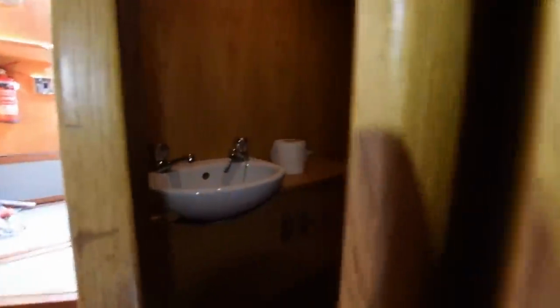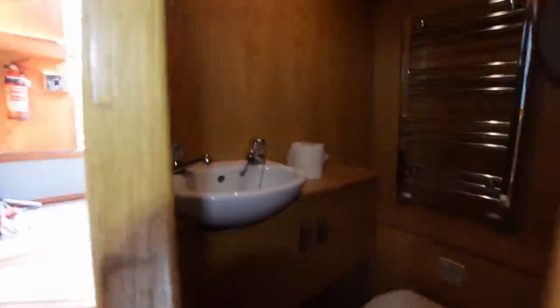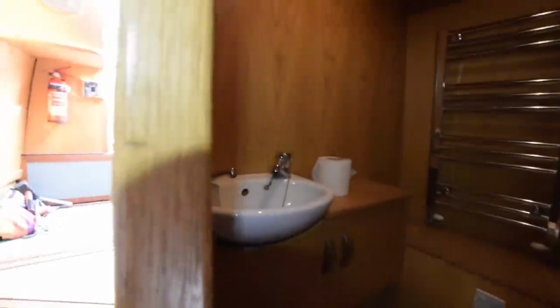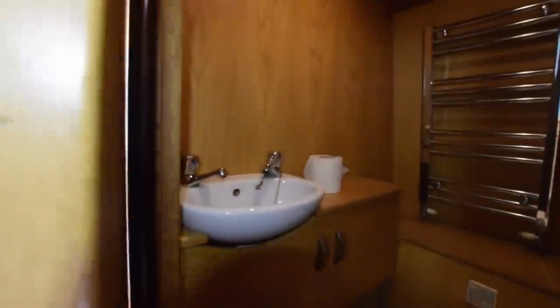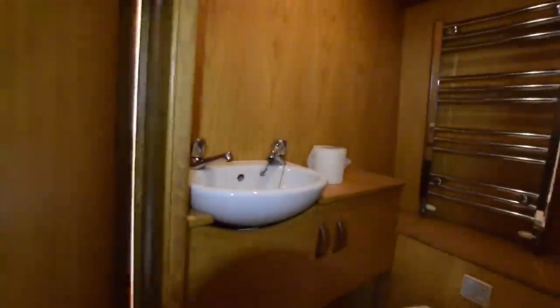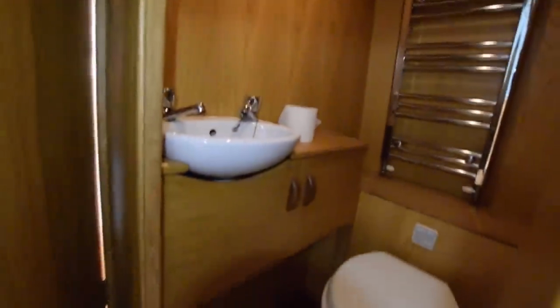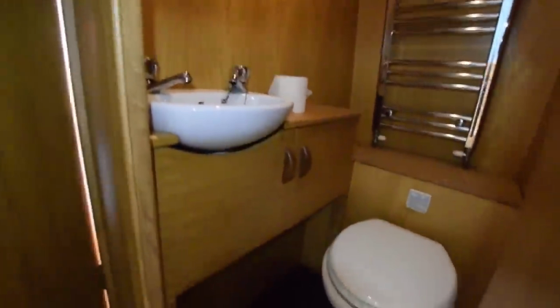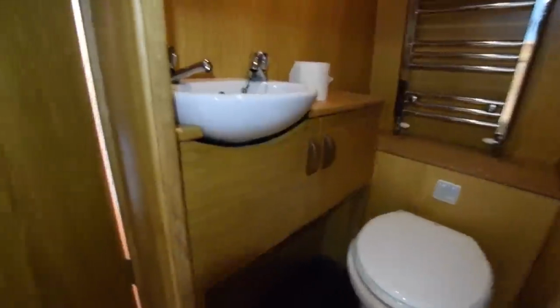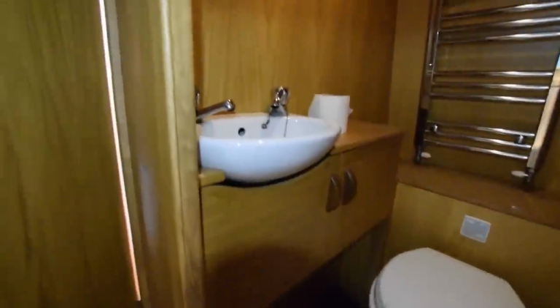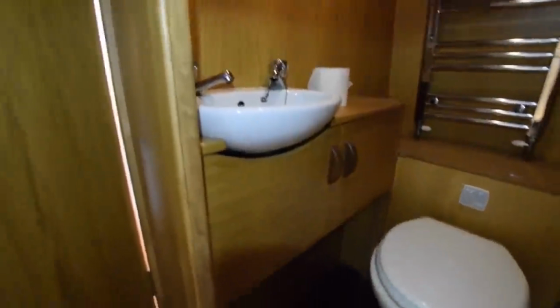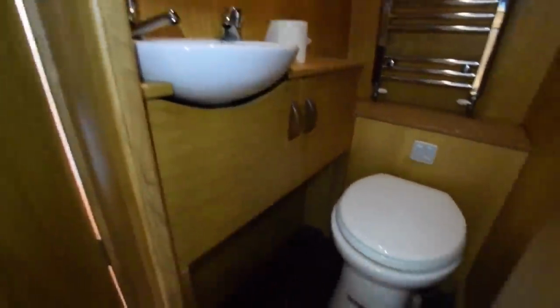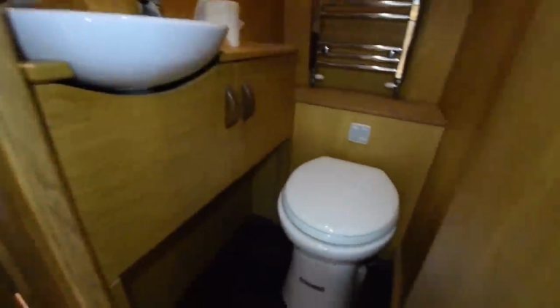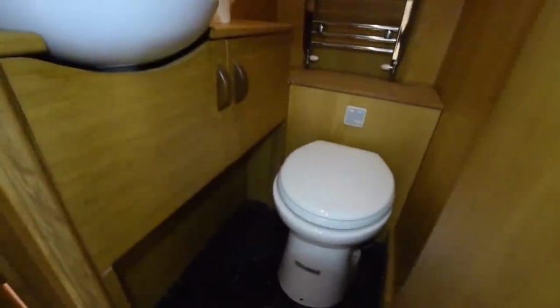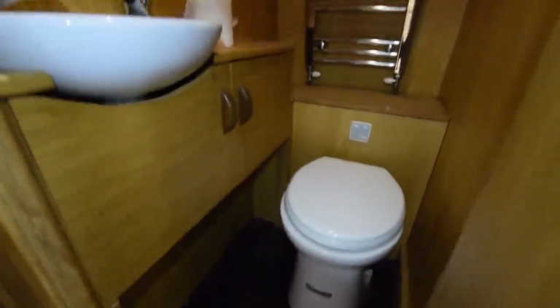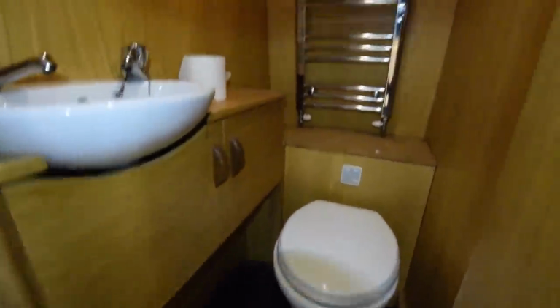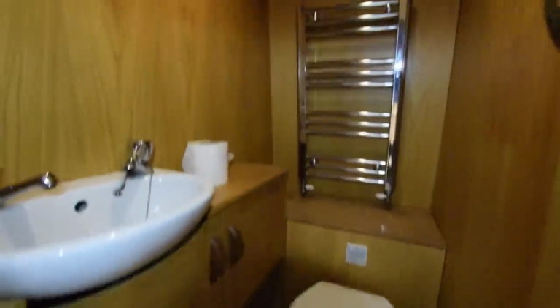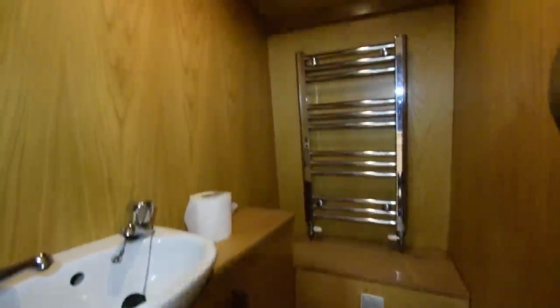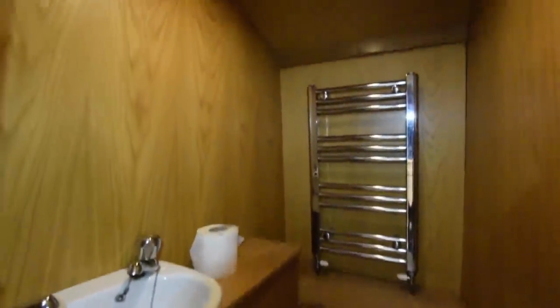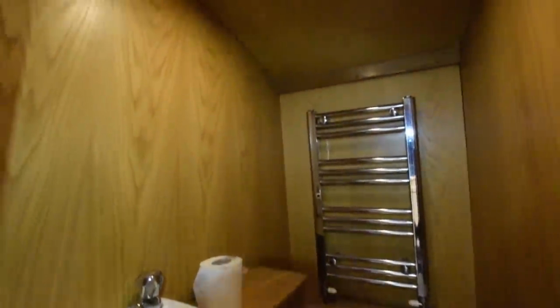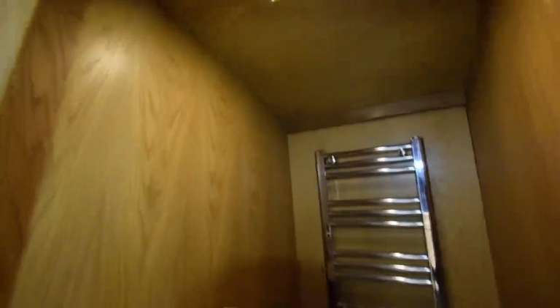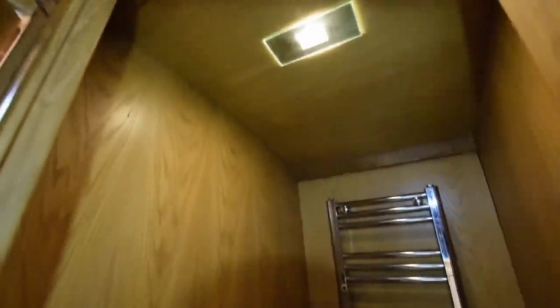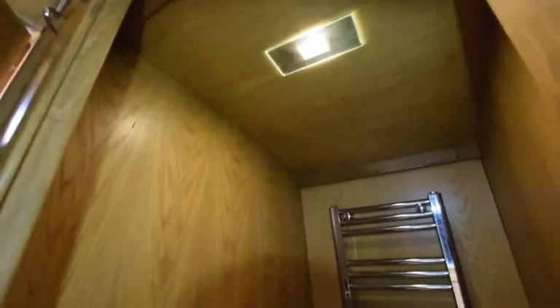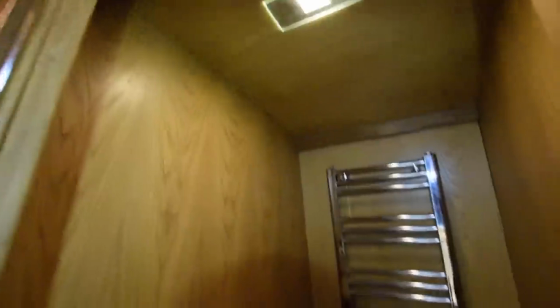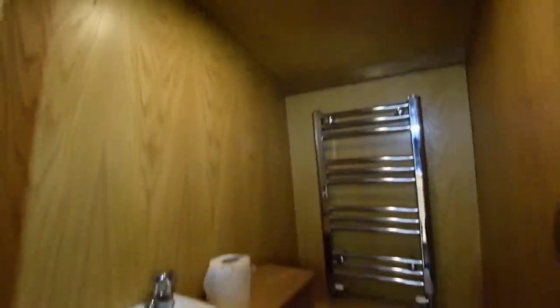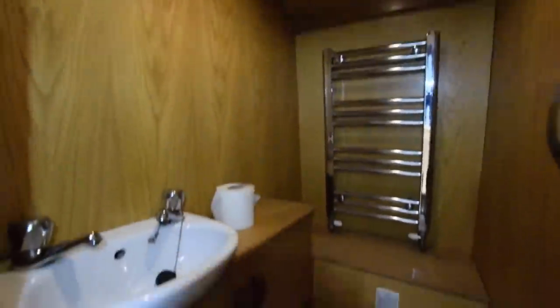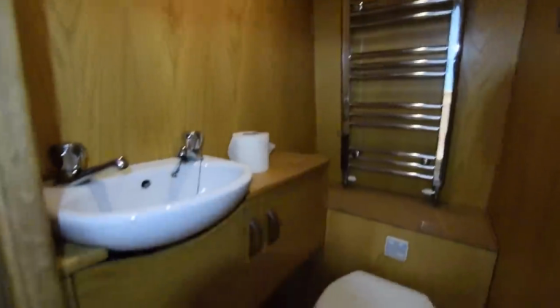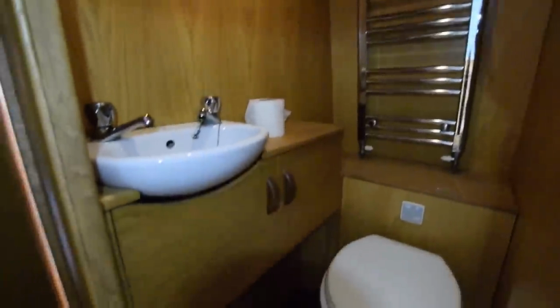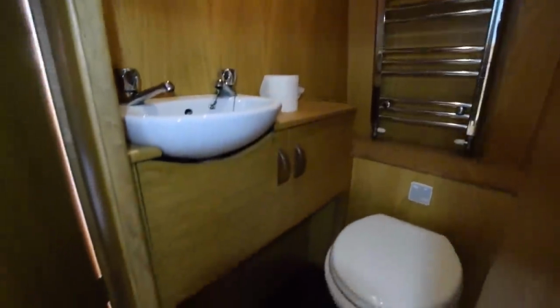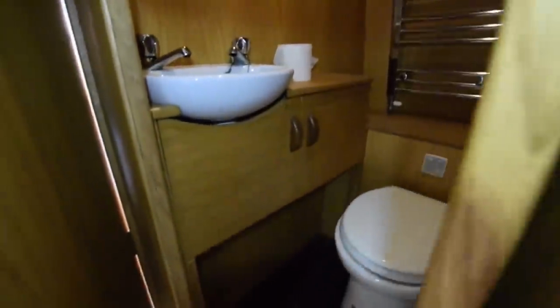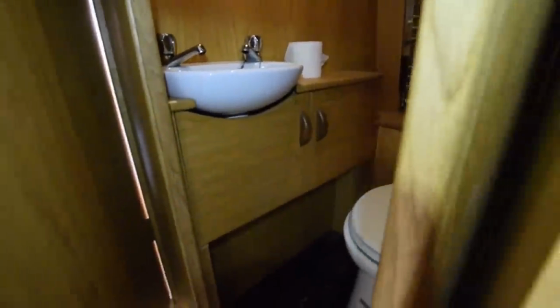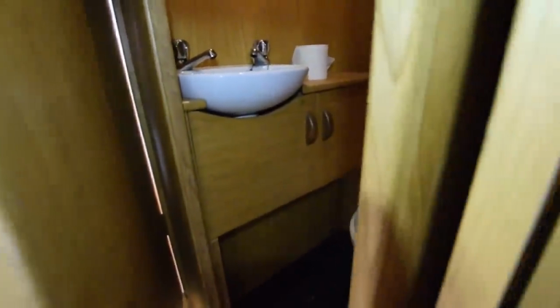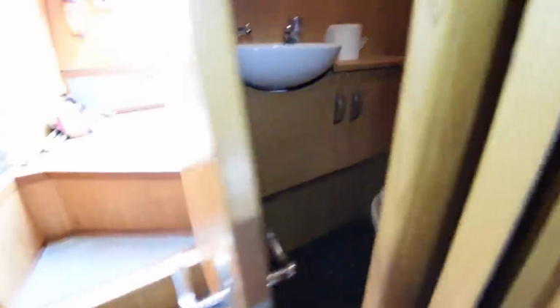Here's a little twist — an ensuite loo. You don't see many of these in boats. There's a heated towel rail in there; it's a pump-out loo as well. Nice ceramic sink. It's fairly compact but it's got everything that you need in there.